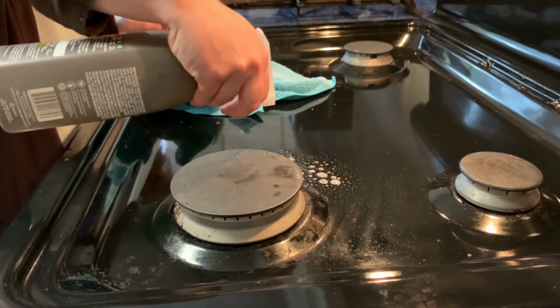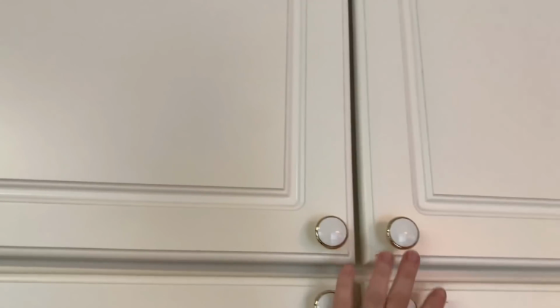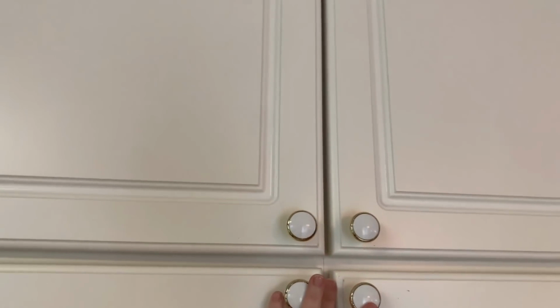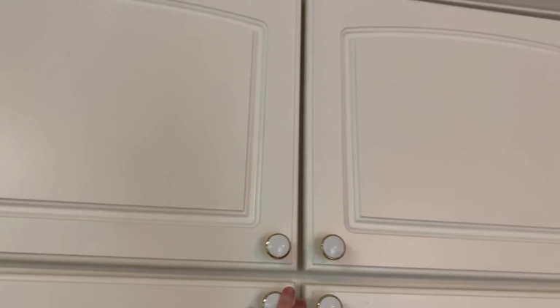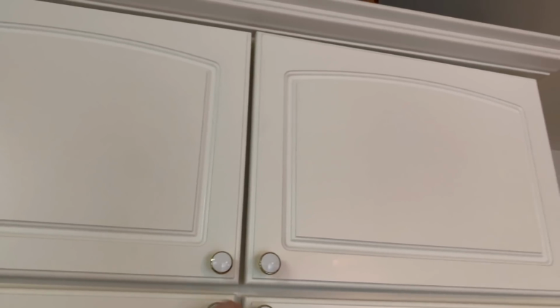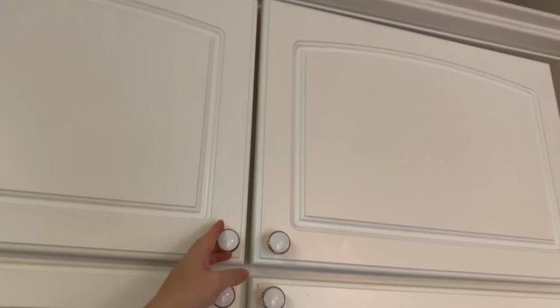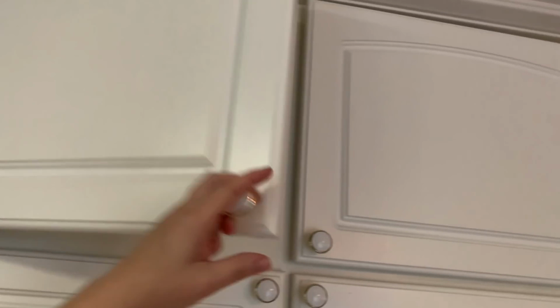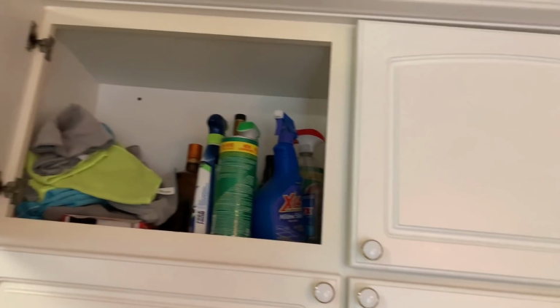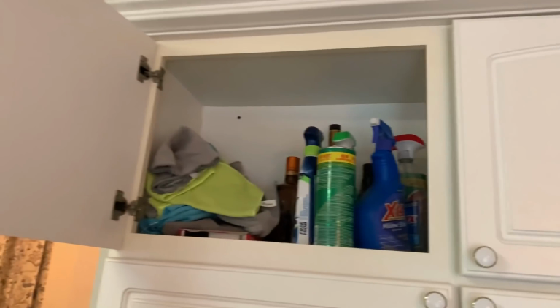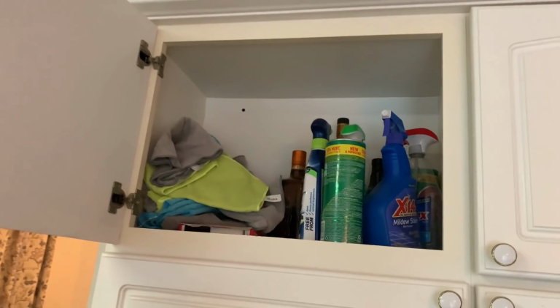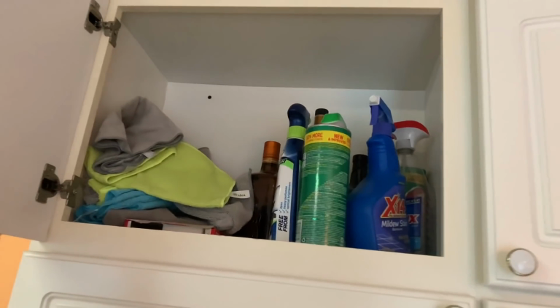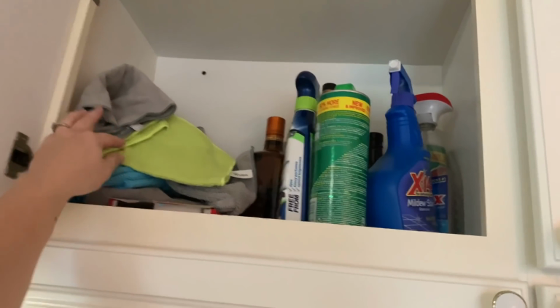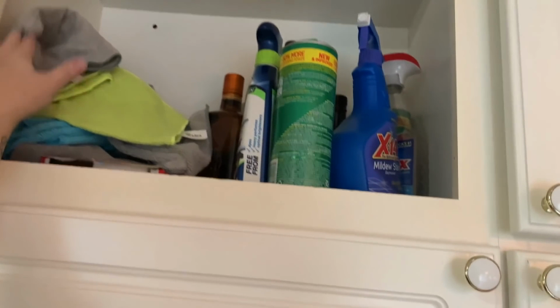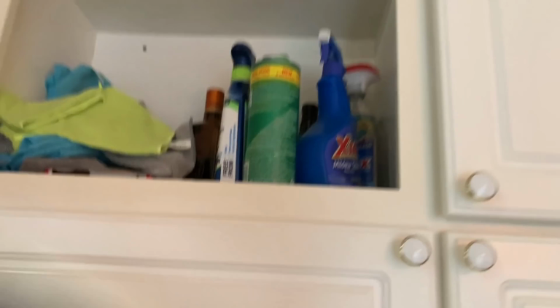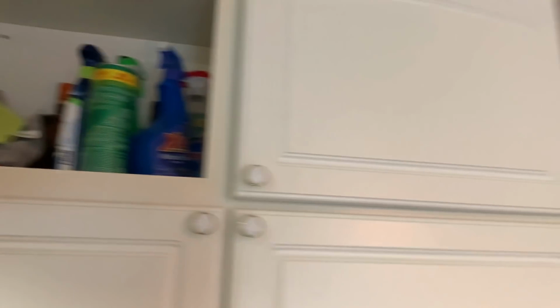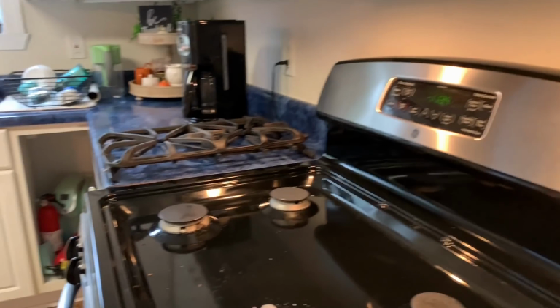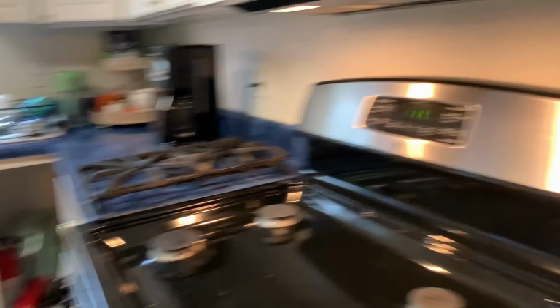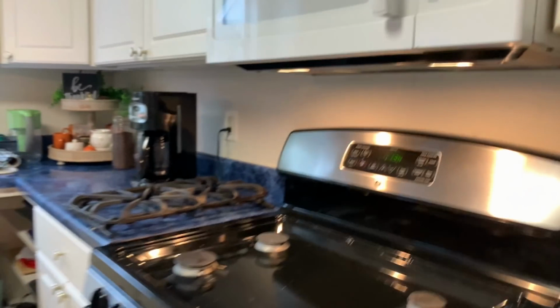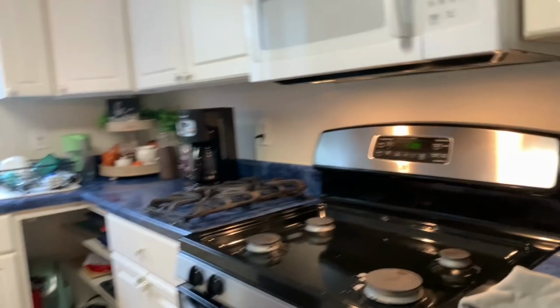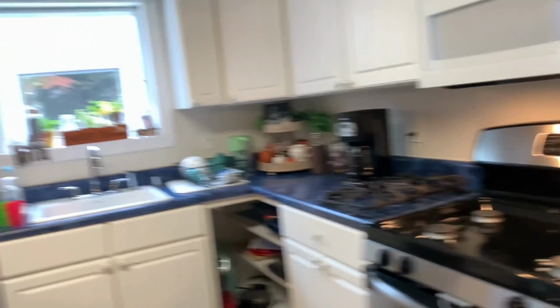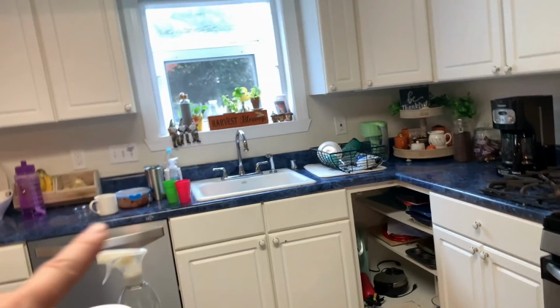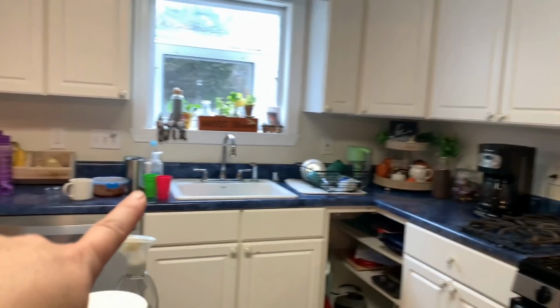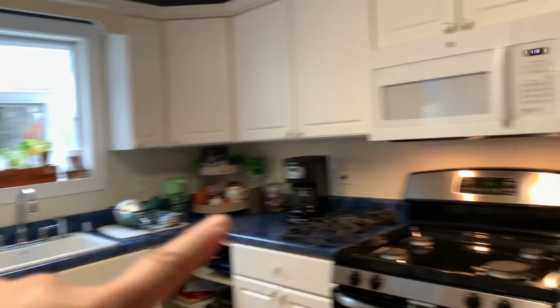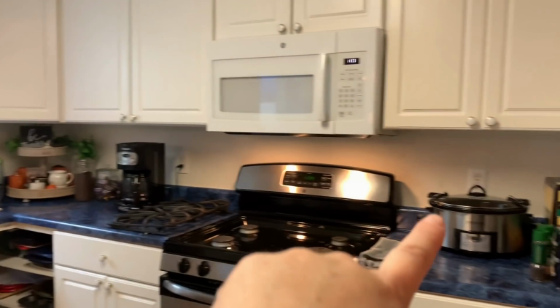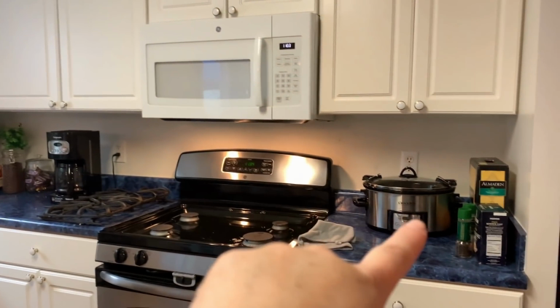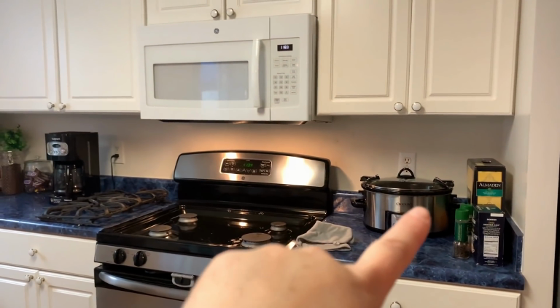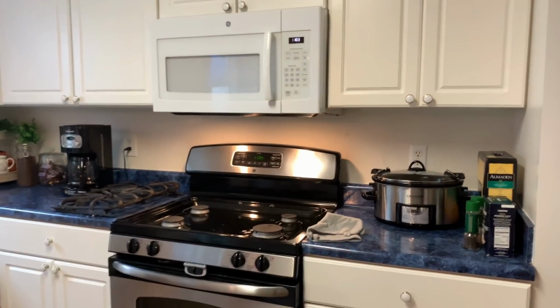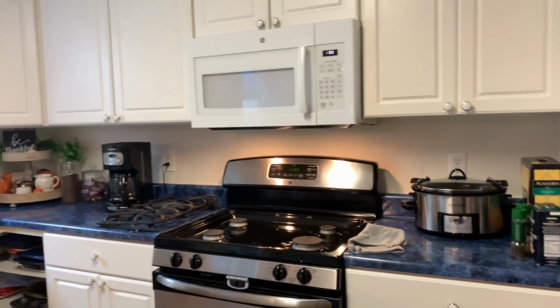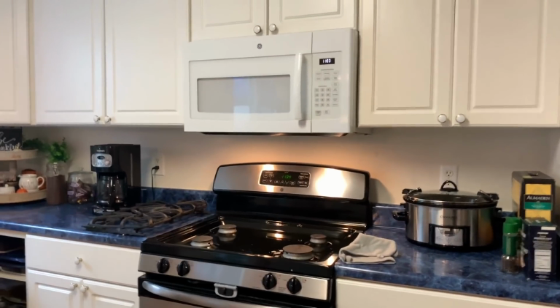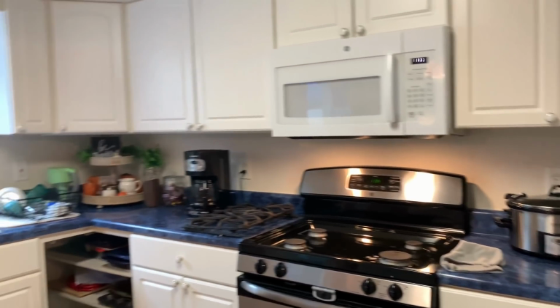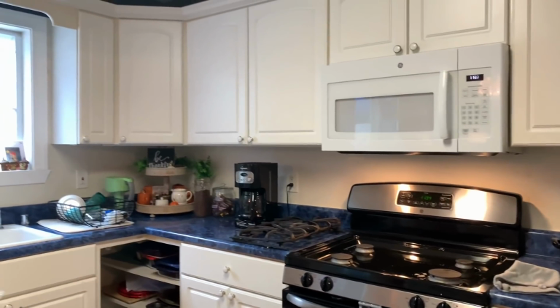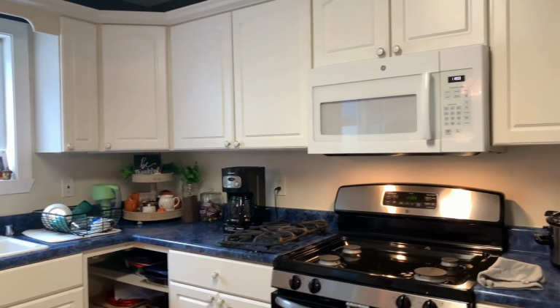We keep all of our products in the top cabinet of the pantry where our kids cannot reach. I'm going to put the dishes away and put the crock pot away, and put some stuff away so that I can clean the counters.